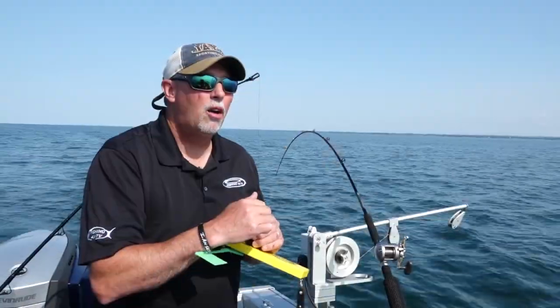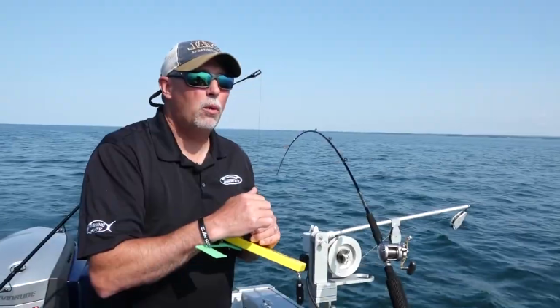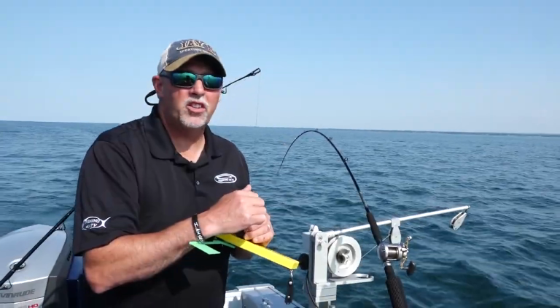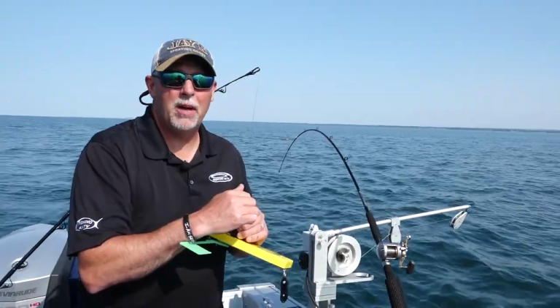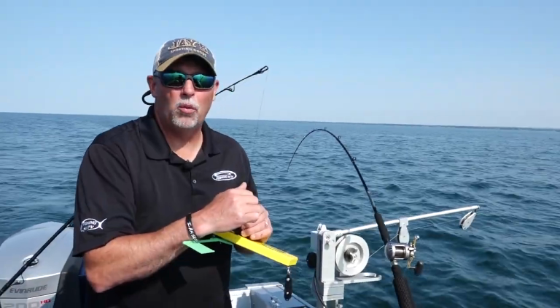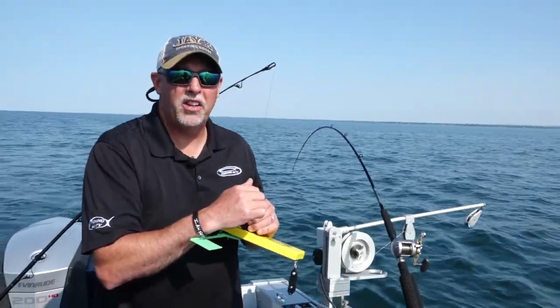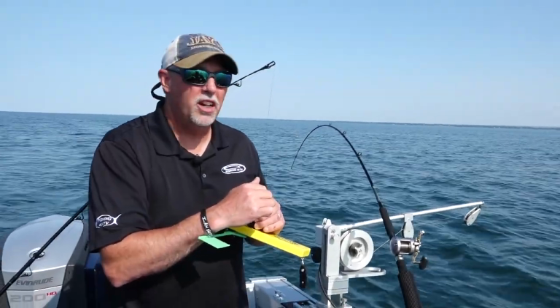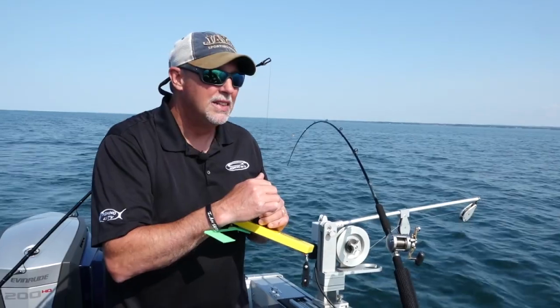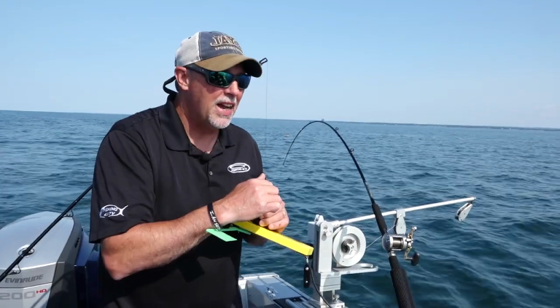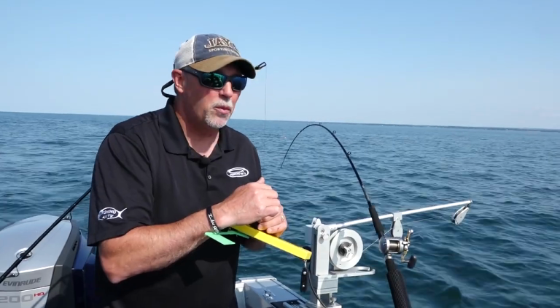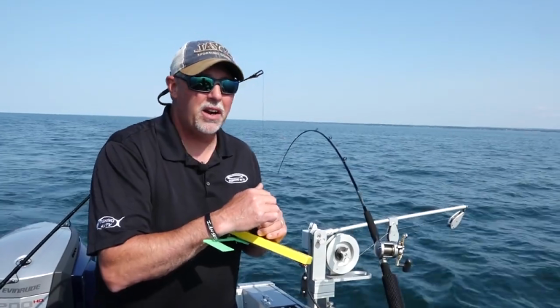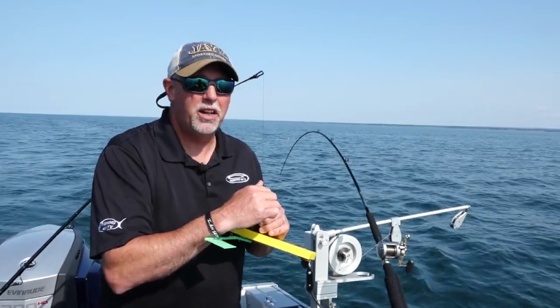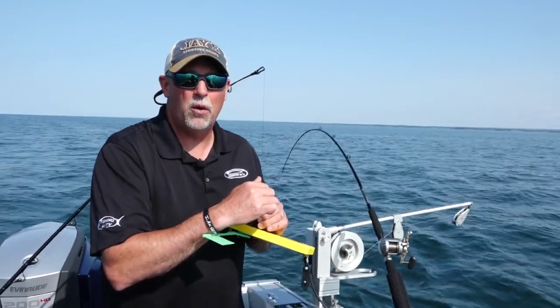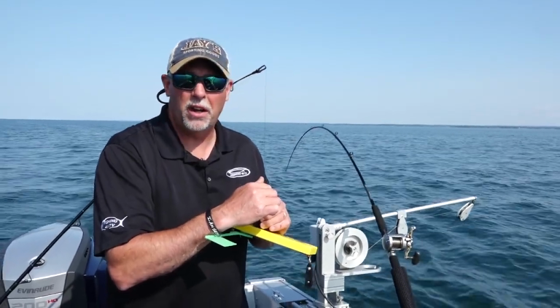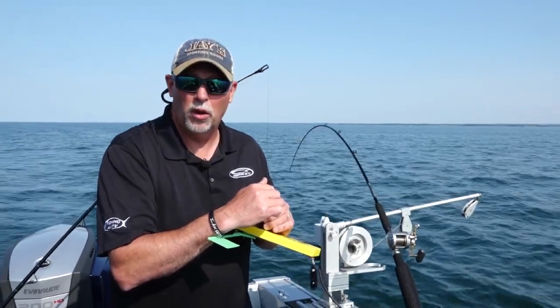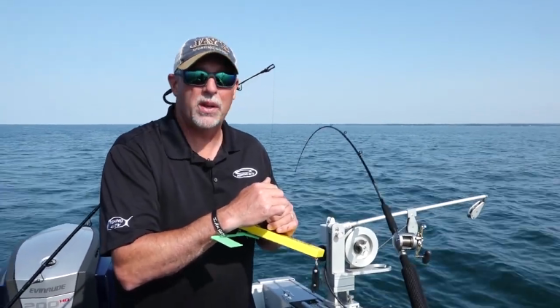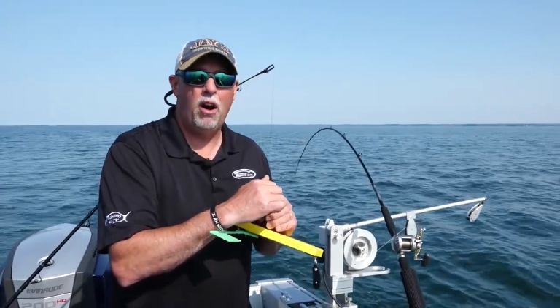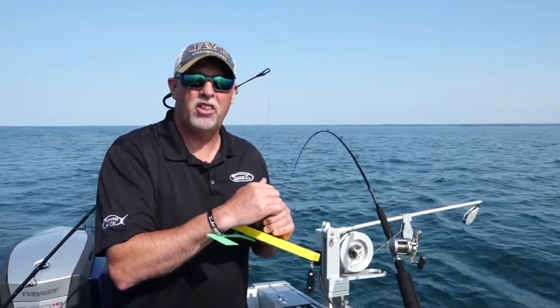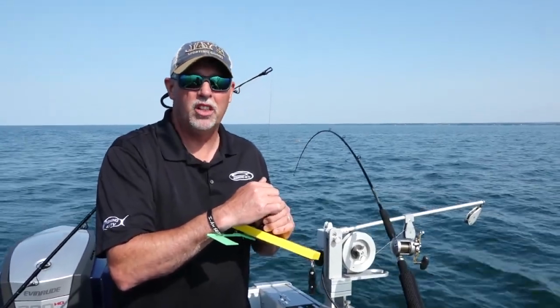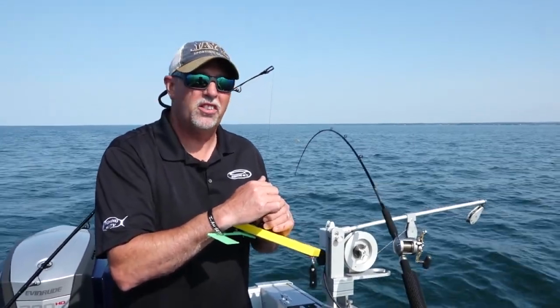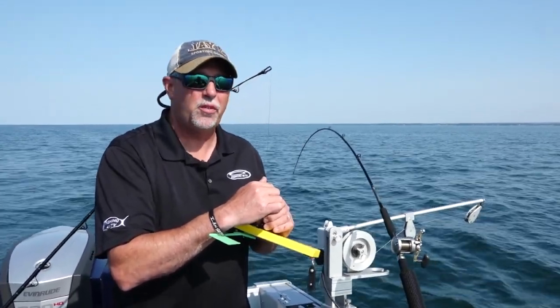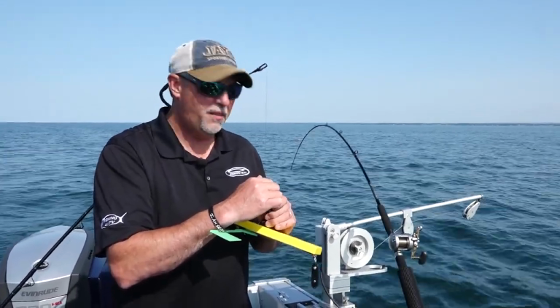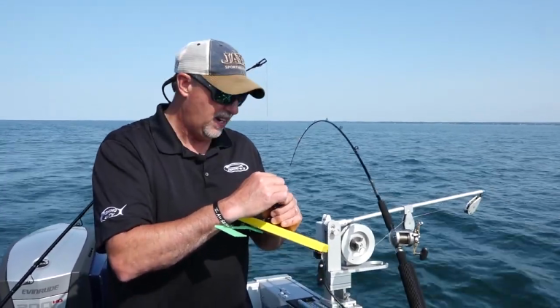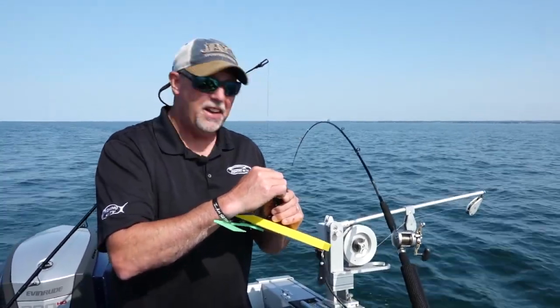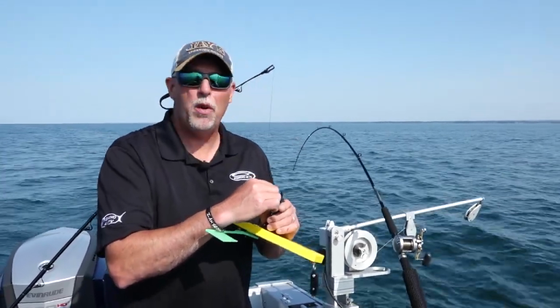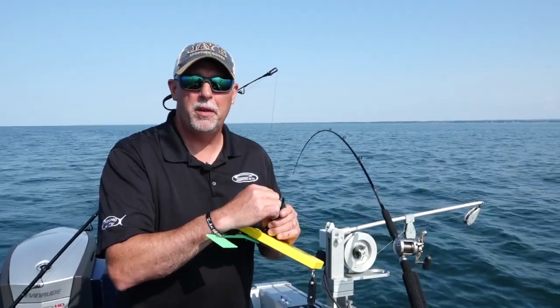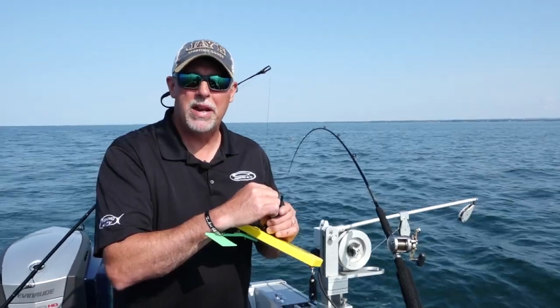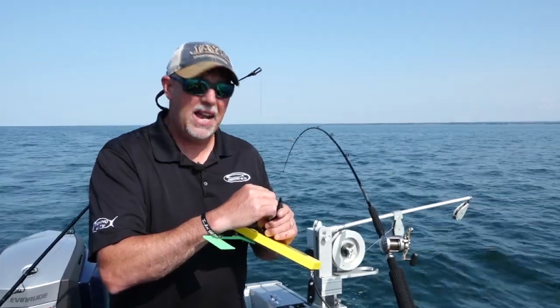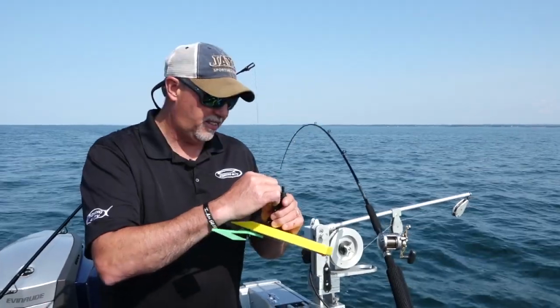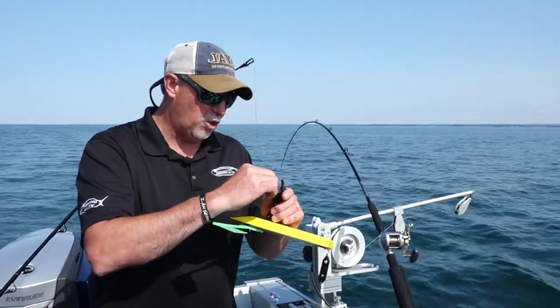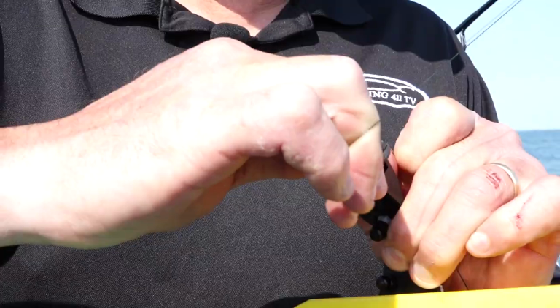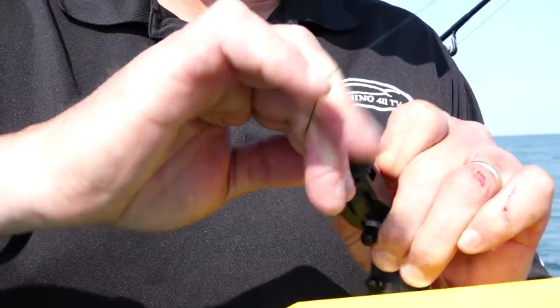We're going to set up a weighted steel line here. We've got our leader out, we've got our lure out, we've got all of the steel — in this case 300 feet — and now we're into the braid backing. It's time to hook it up on the board.